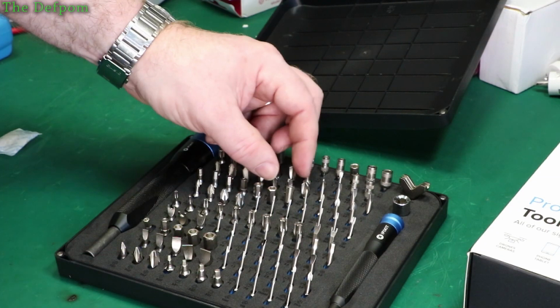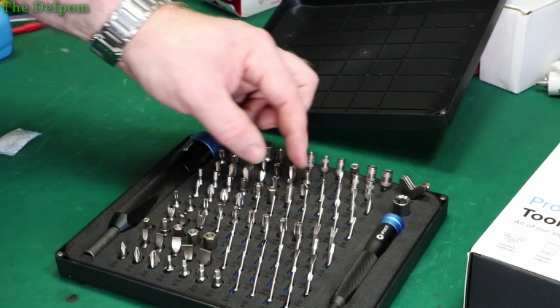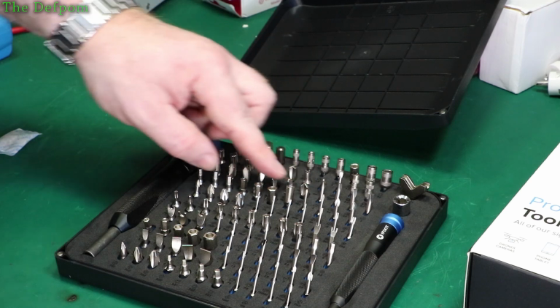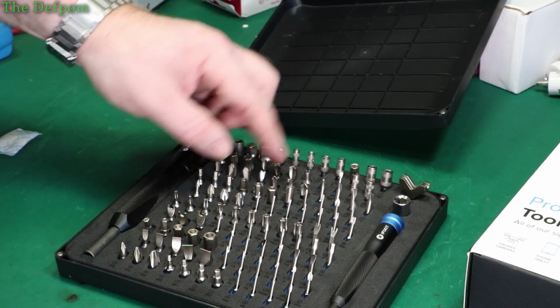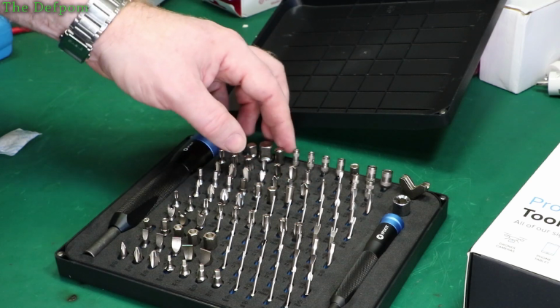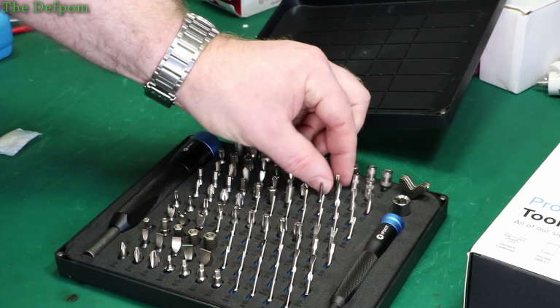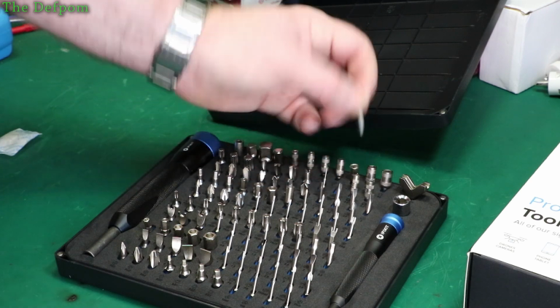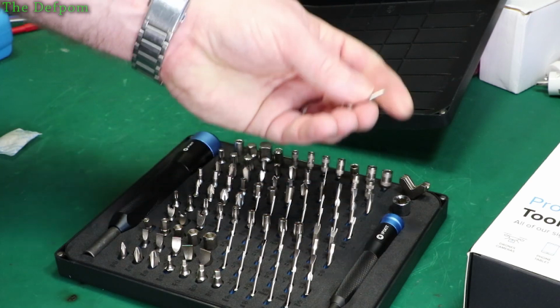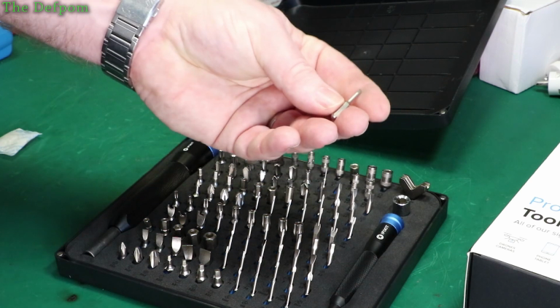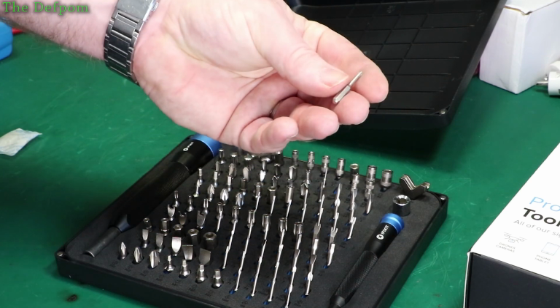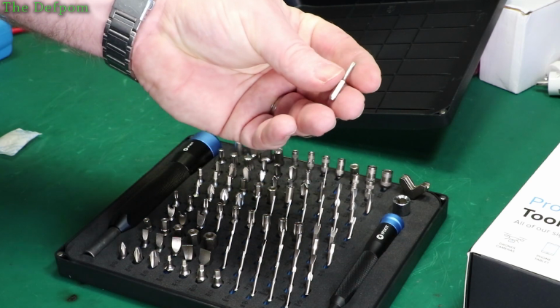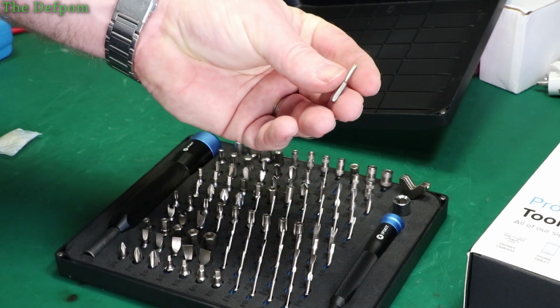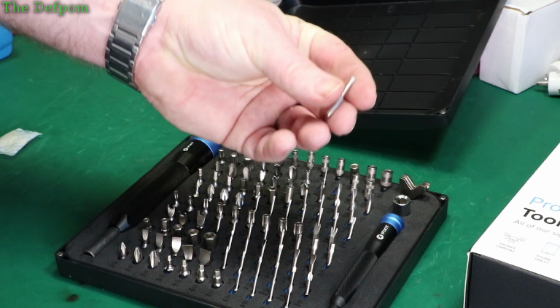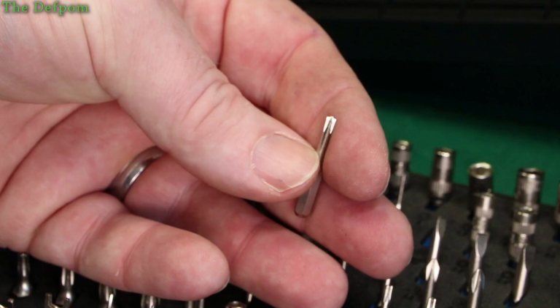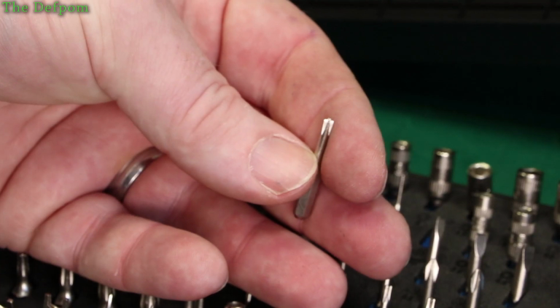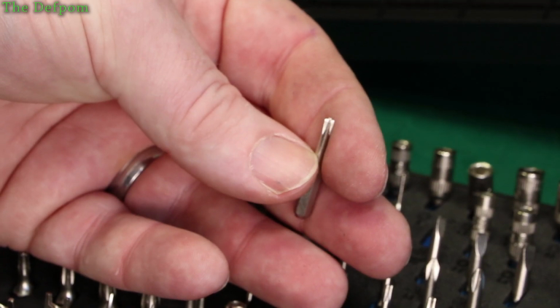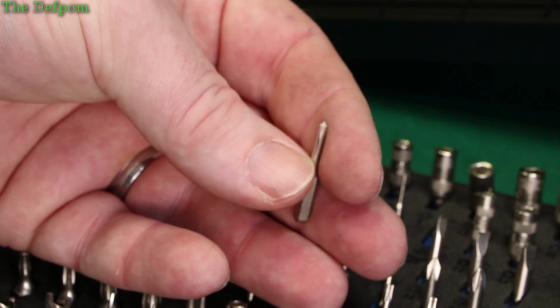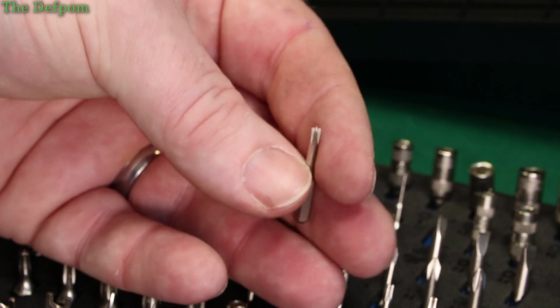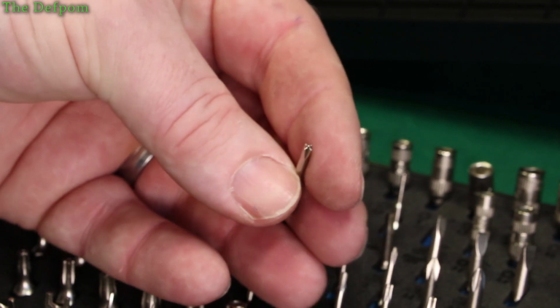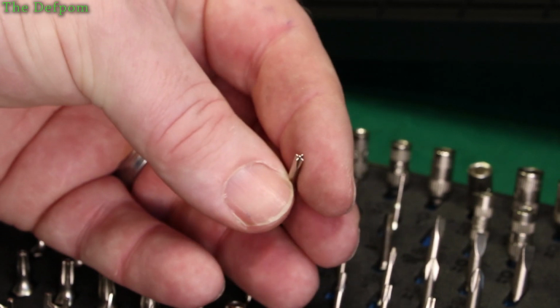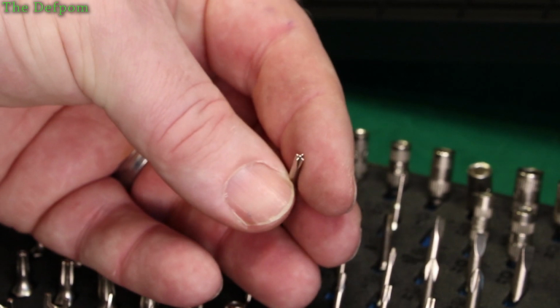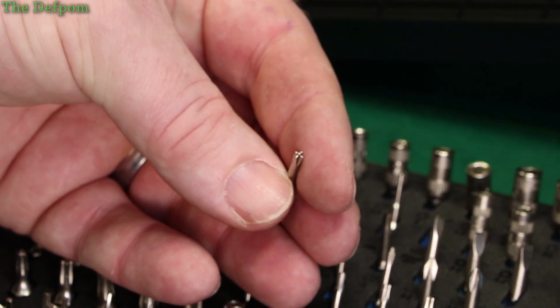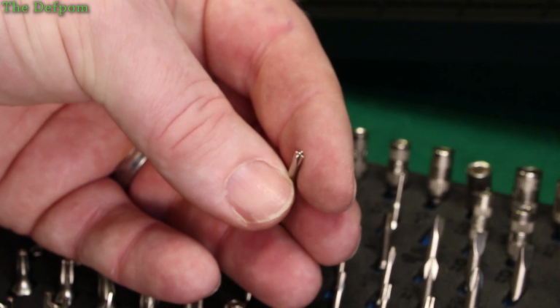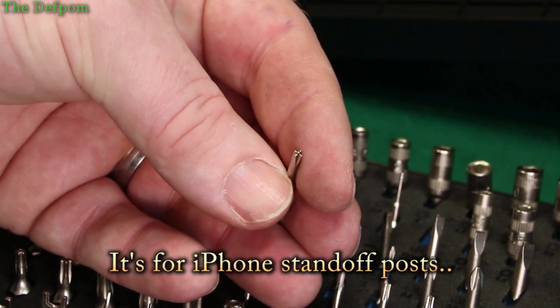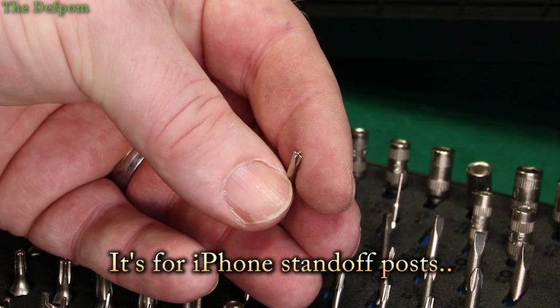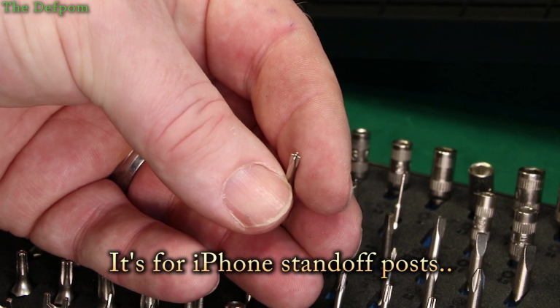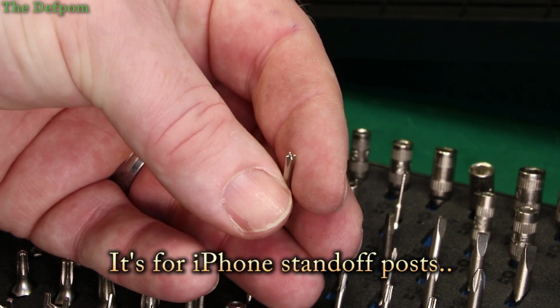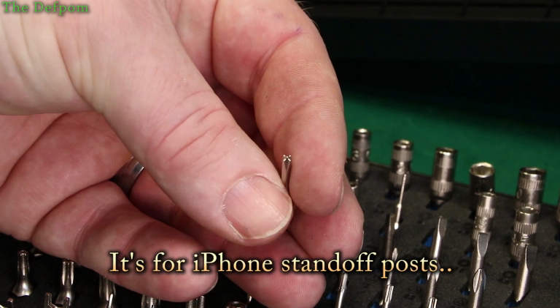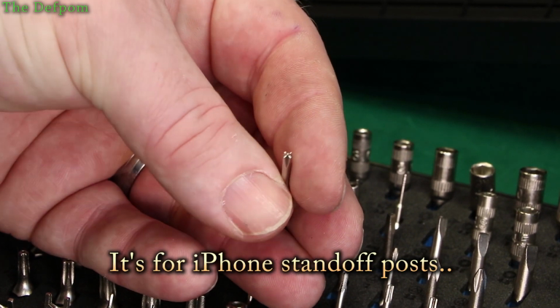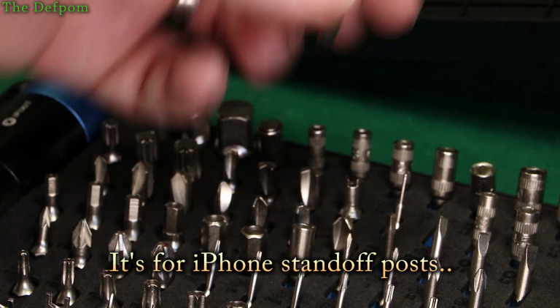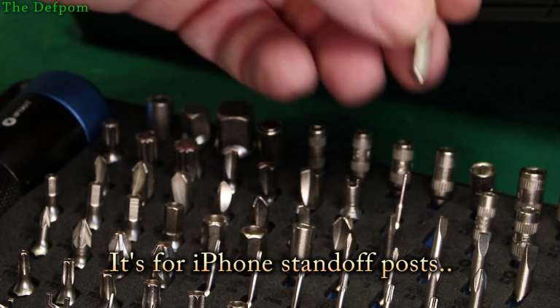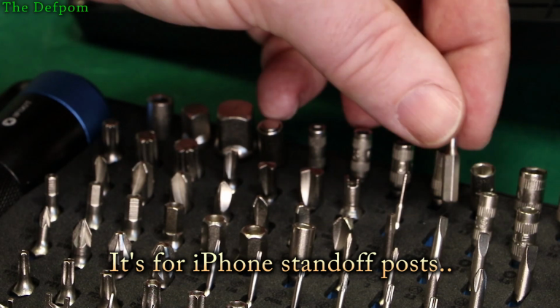So we've got some more tri-wings up here. What's that bit there? It's an interesting one — it's like a flat cross head. A bit of a strange bit. I haven't seen this one before.